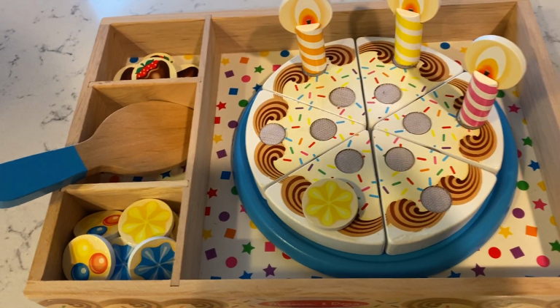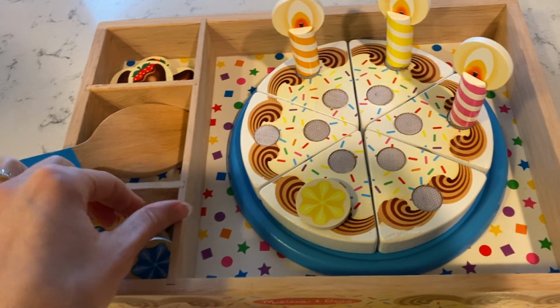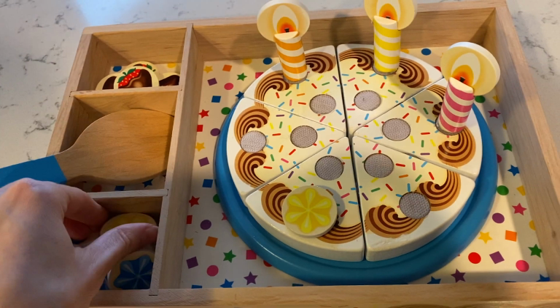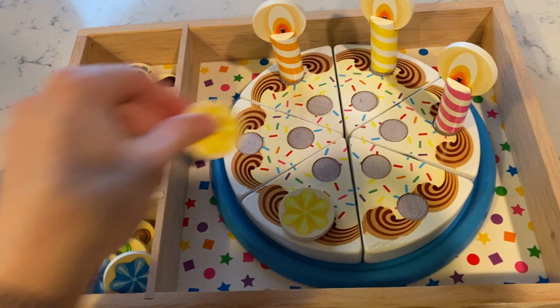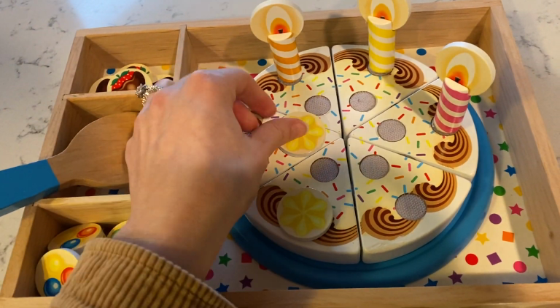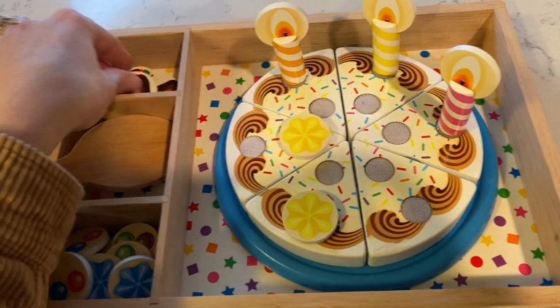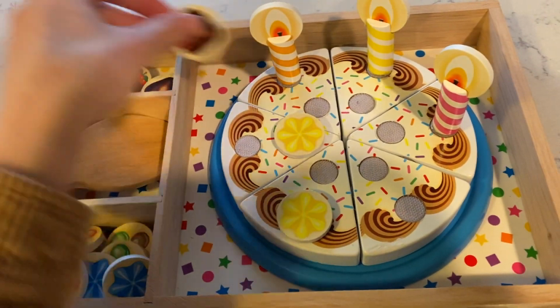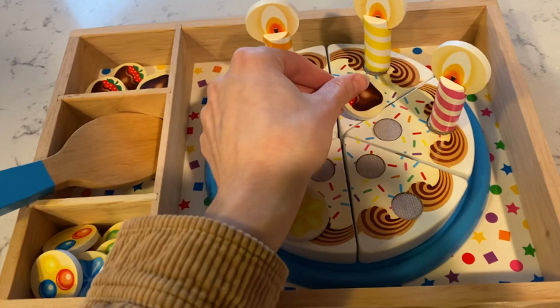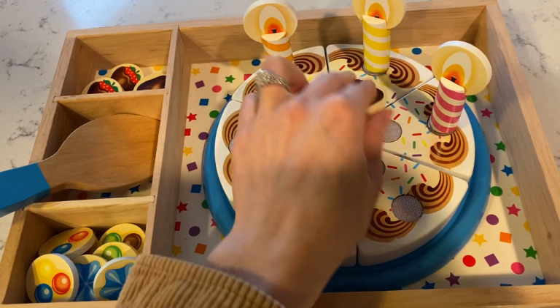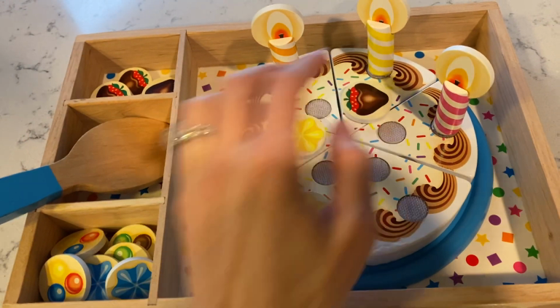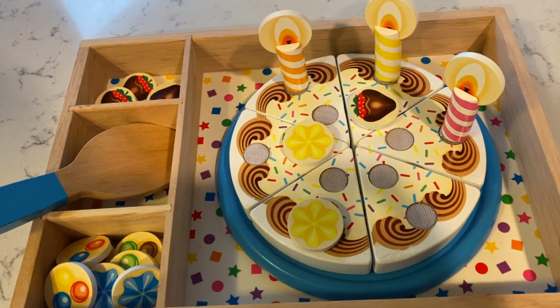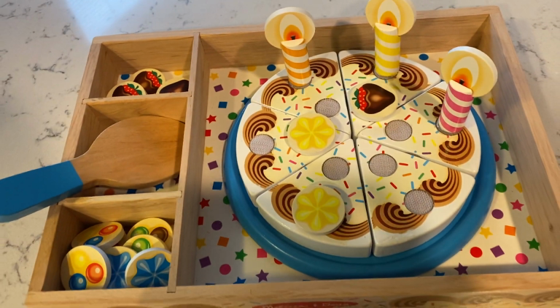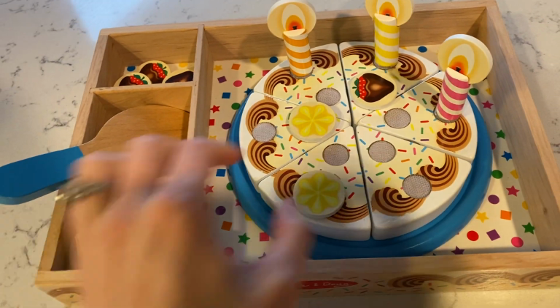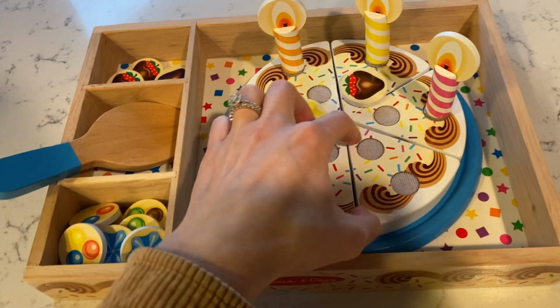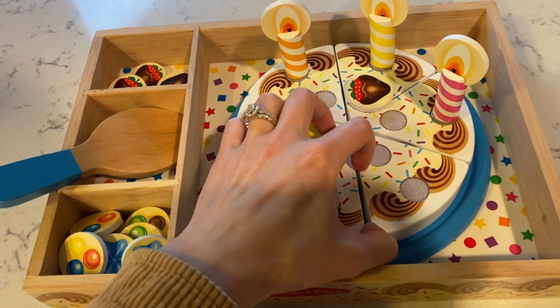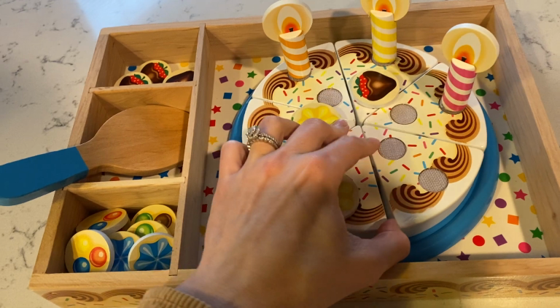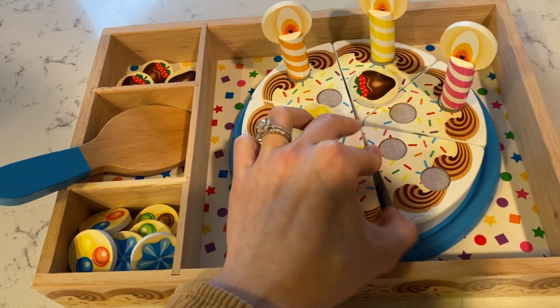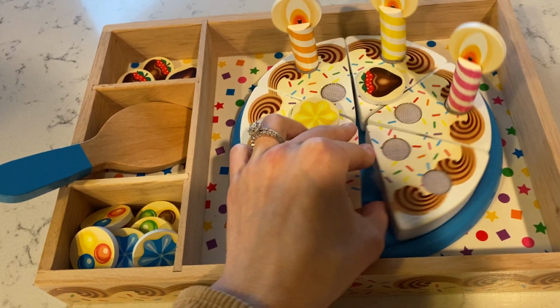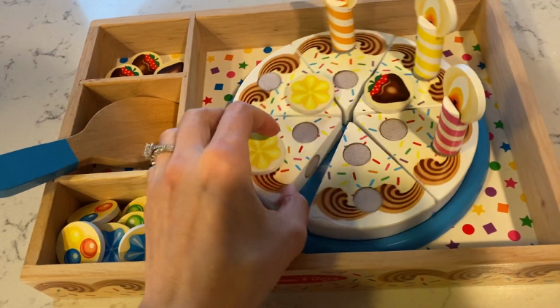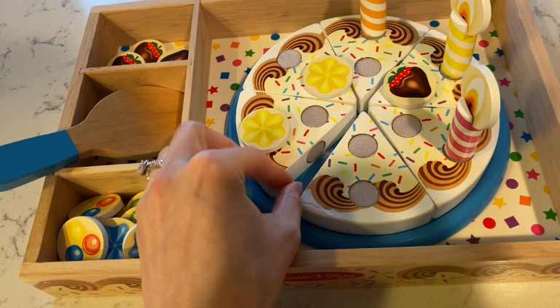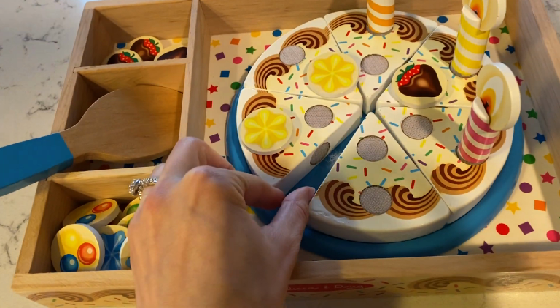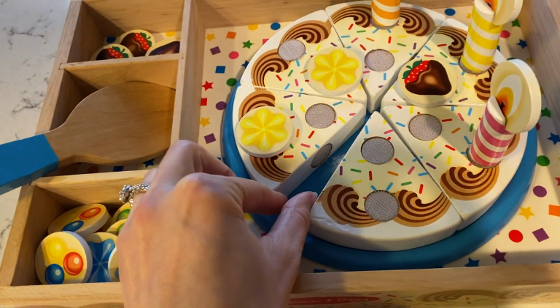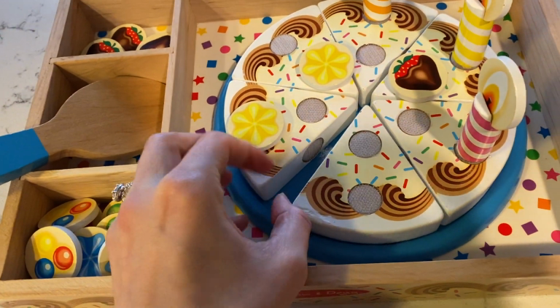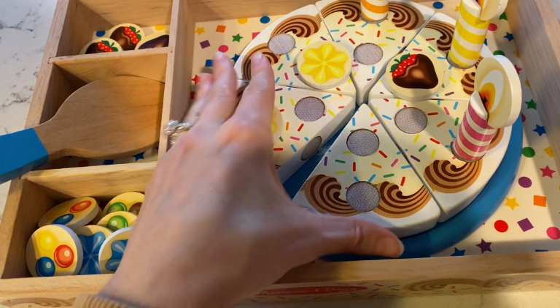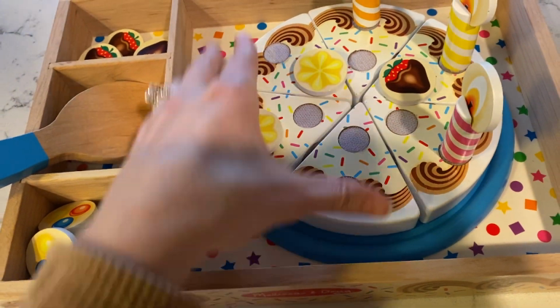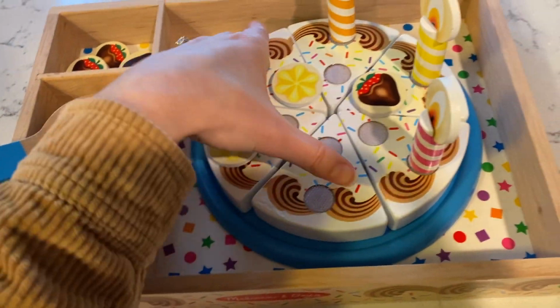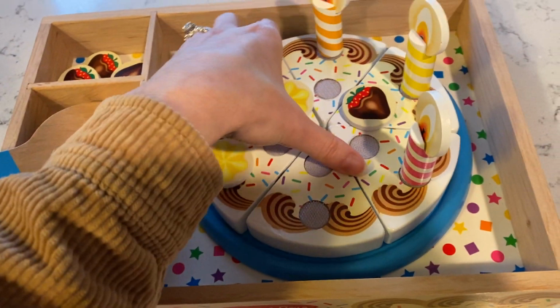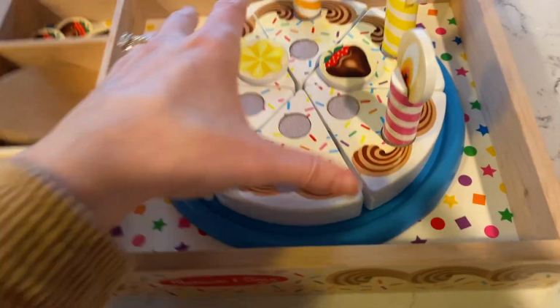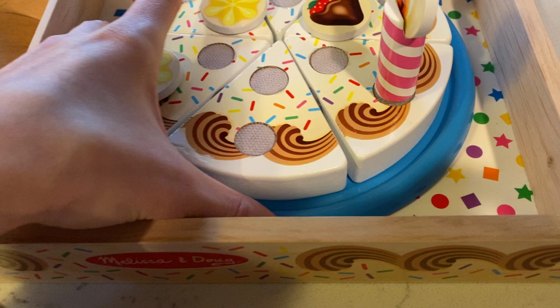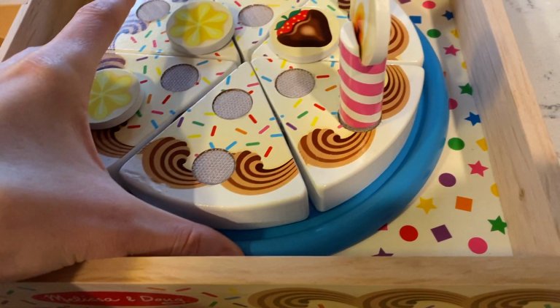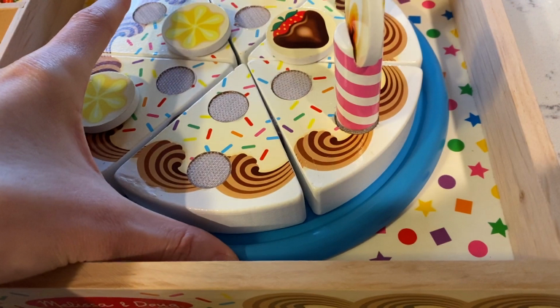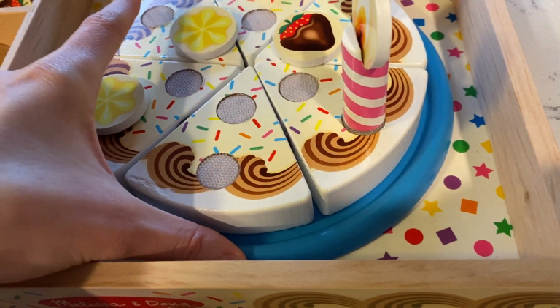You can put more of these decorations — decorate it however you want. It's just so easy. Each slice comes apart with velcro as well, and it comes with this really heavy duty blue plate.